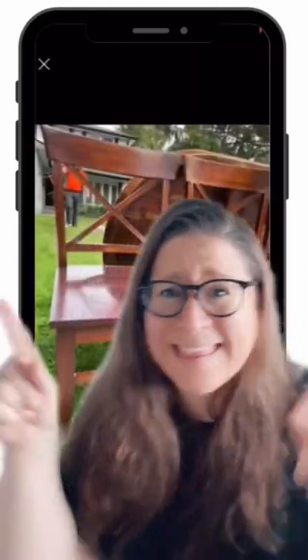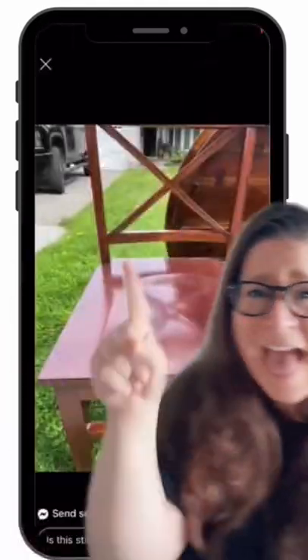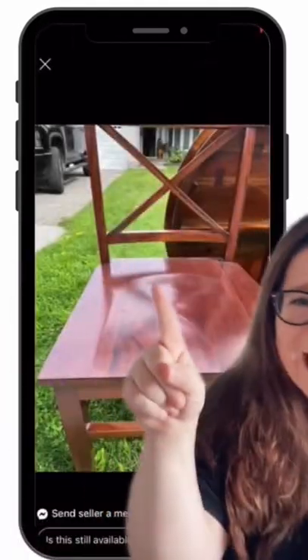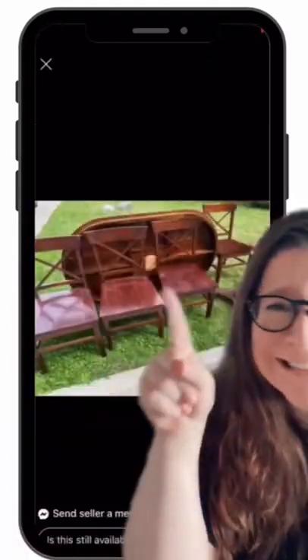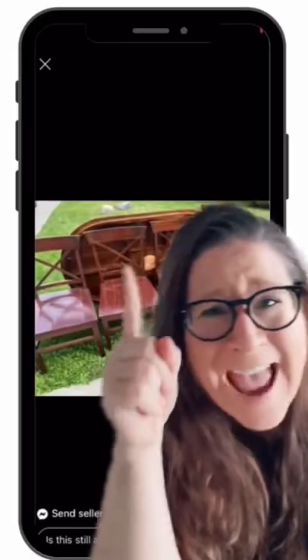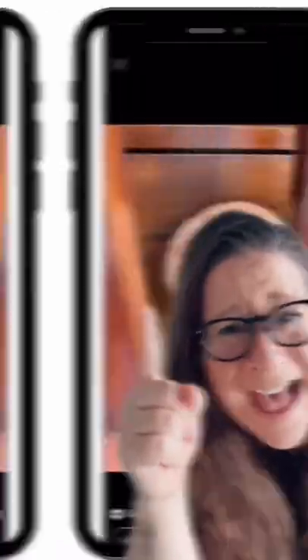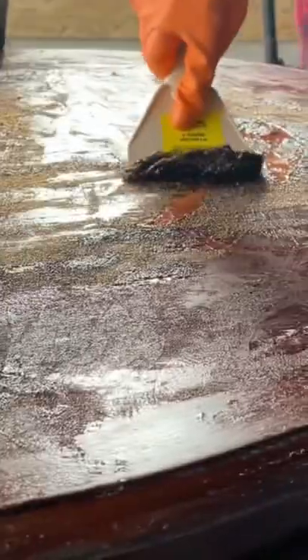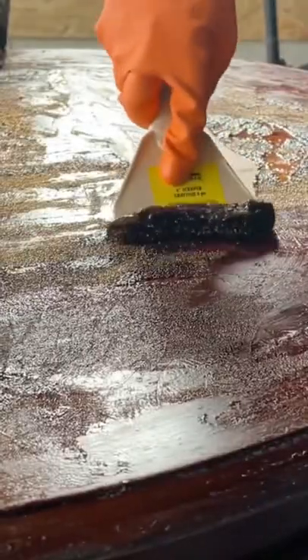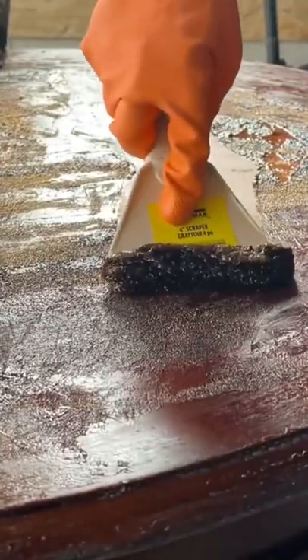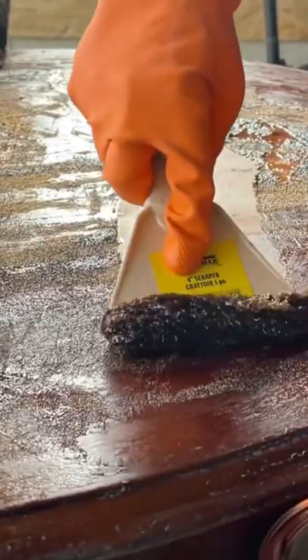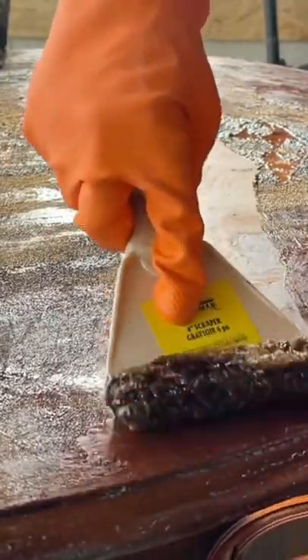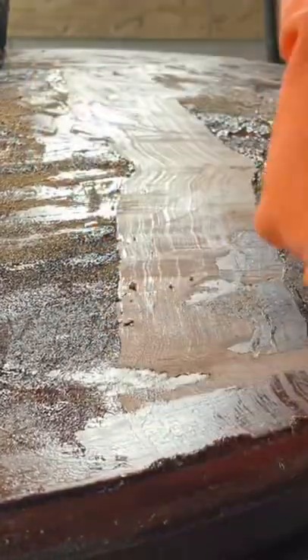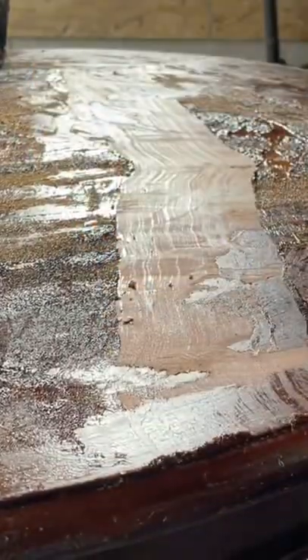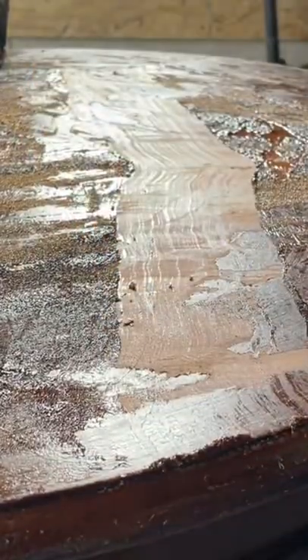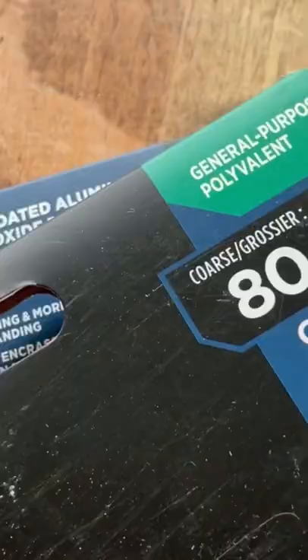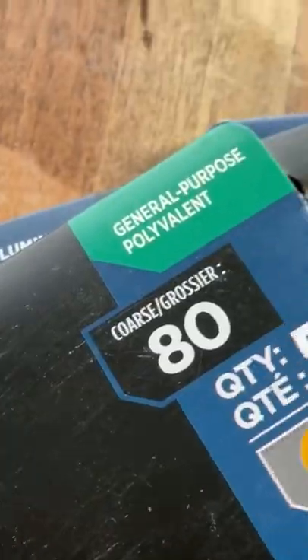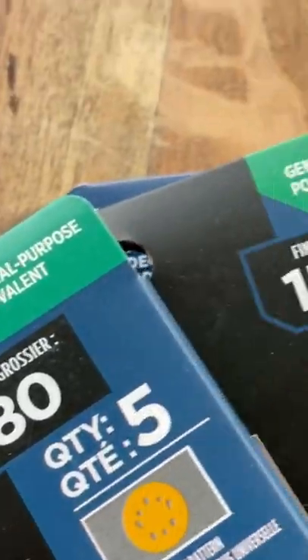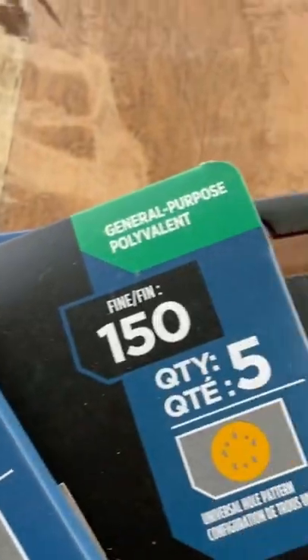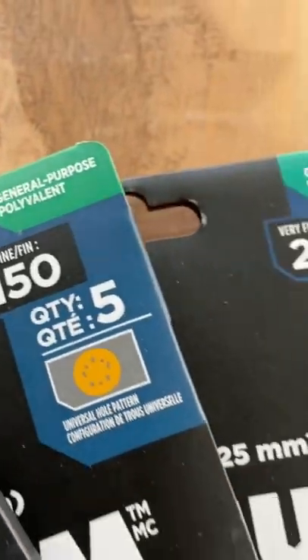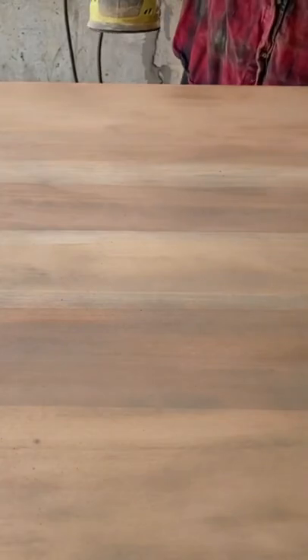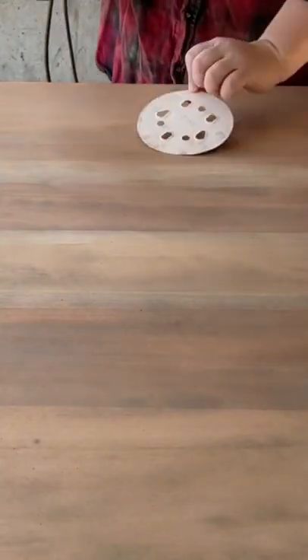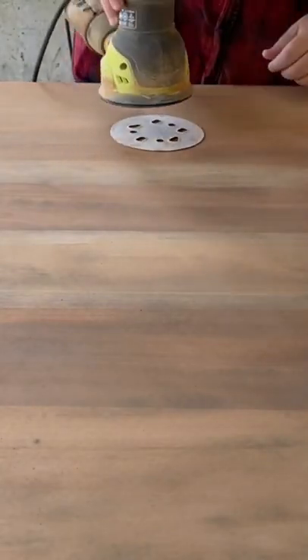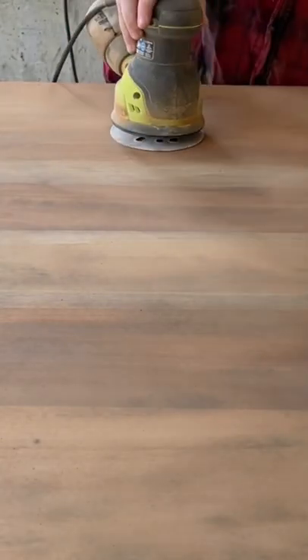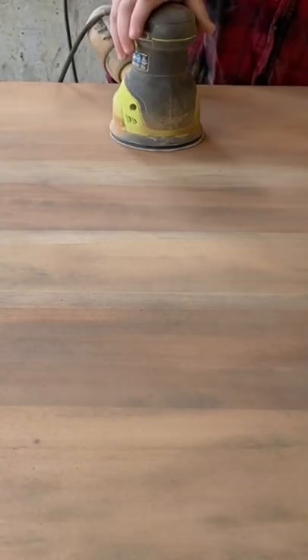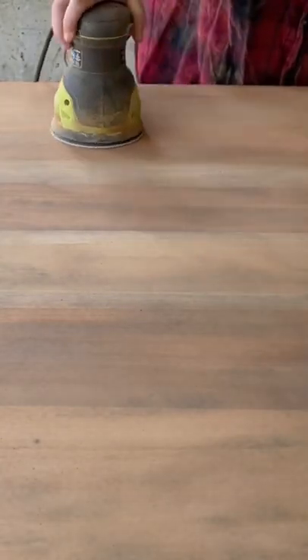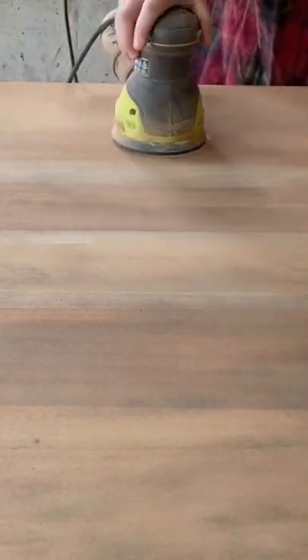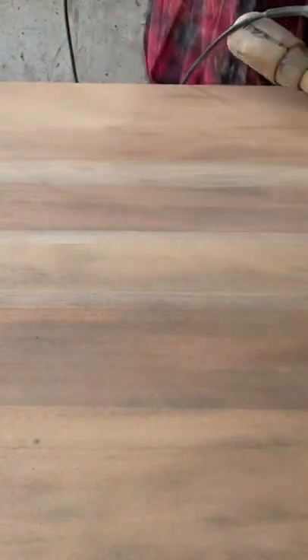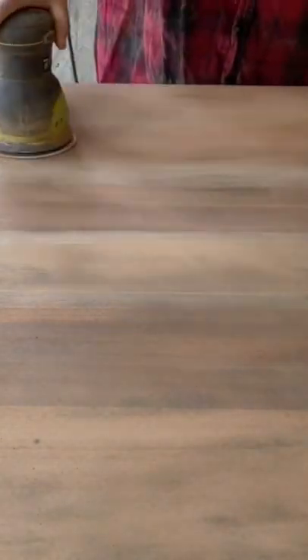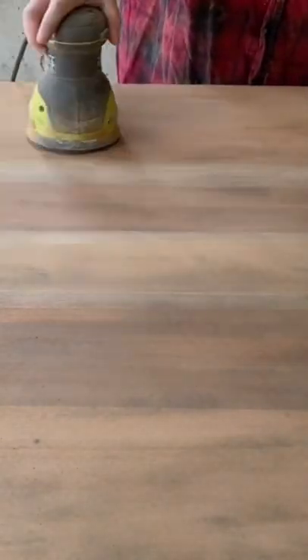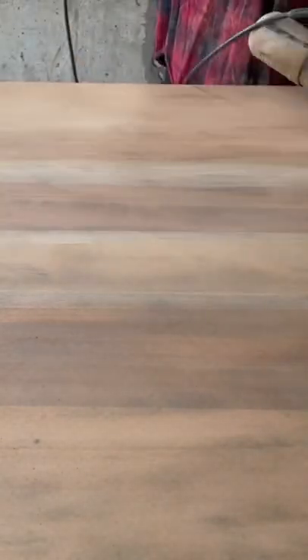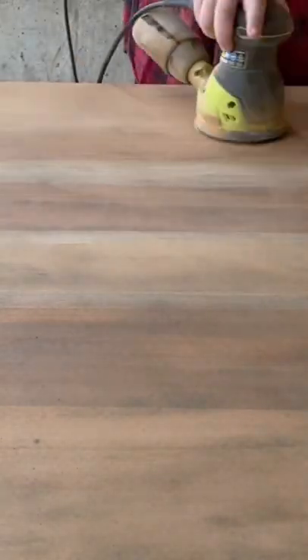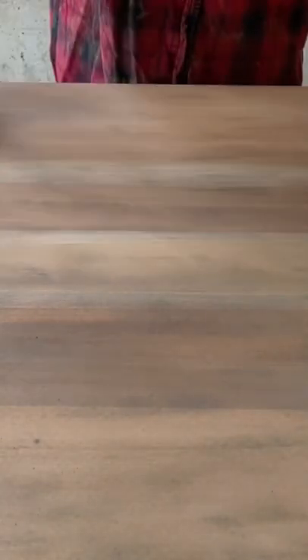I started this makeover for my brand new table and chairs by stripping off the factory finish with a chemical stripper, and then I sanded off the rest with gradually finer grits of sandpaper.